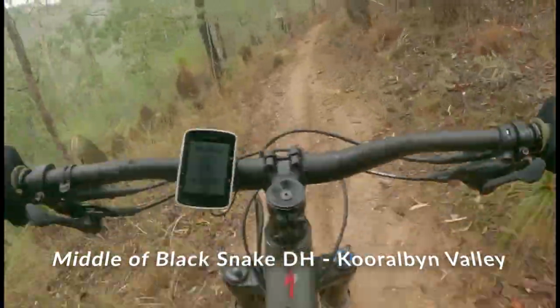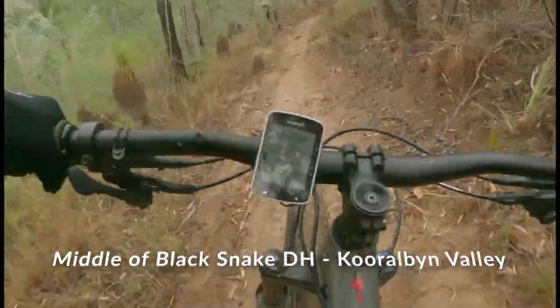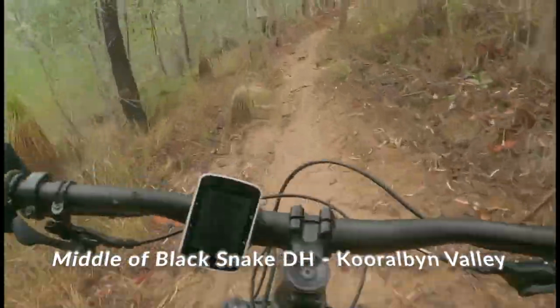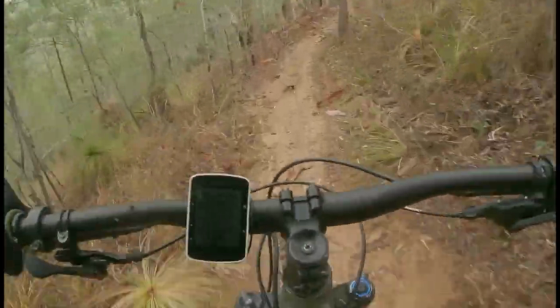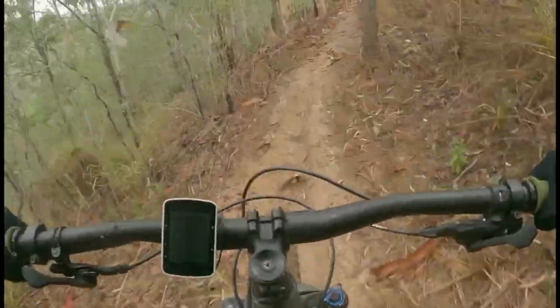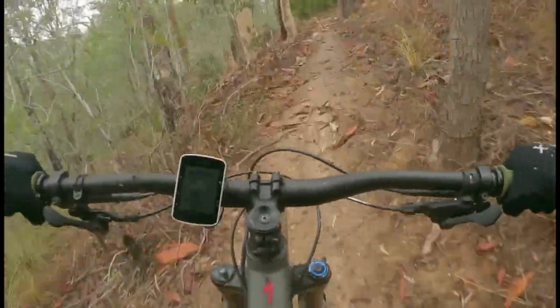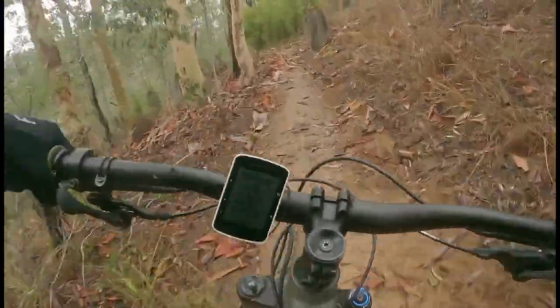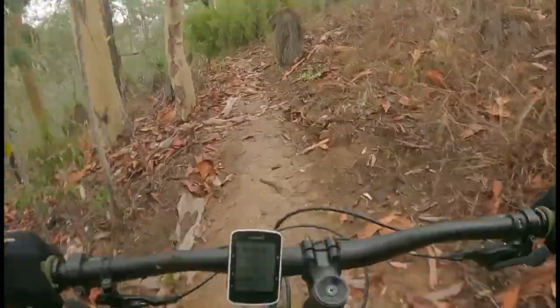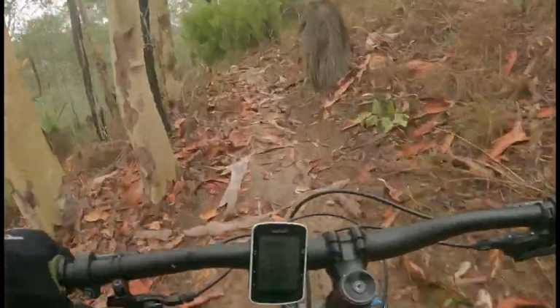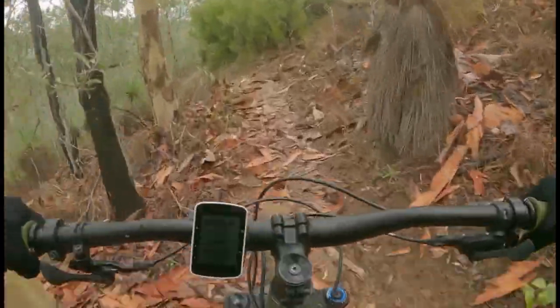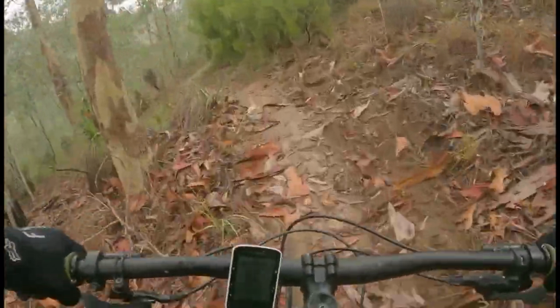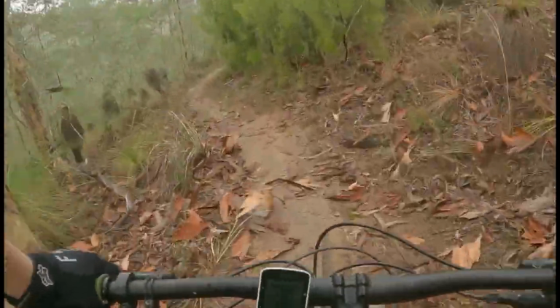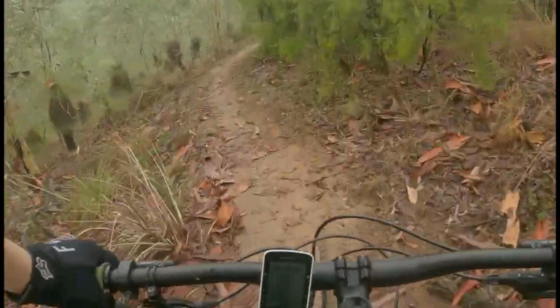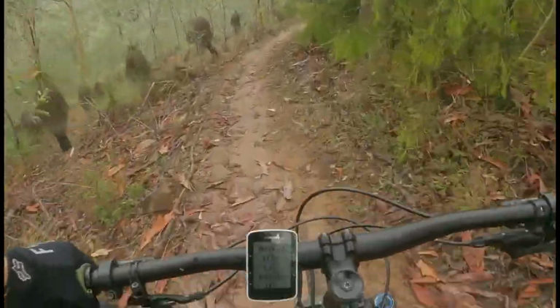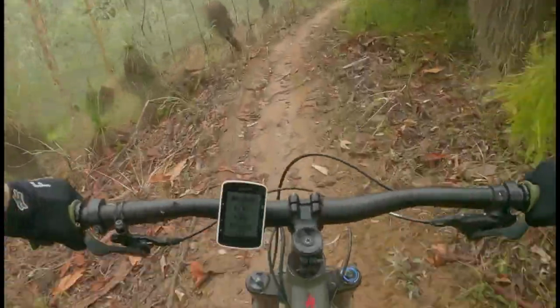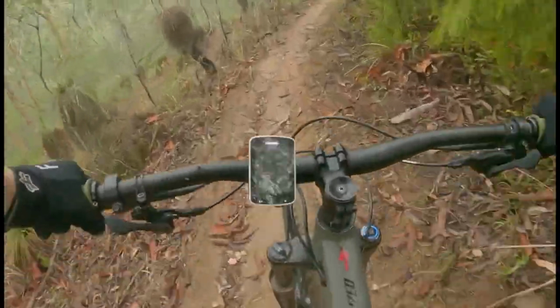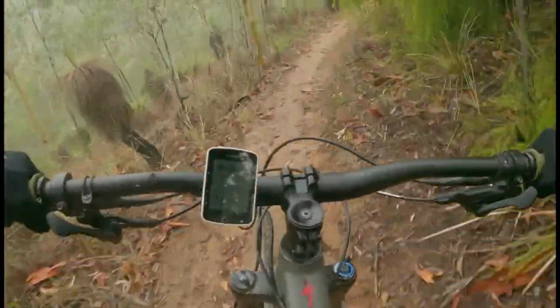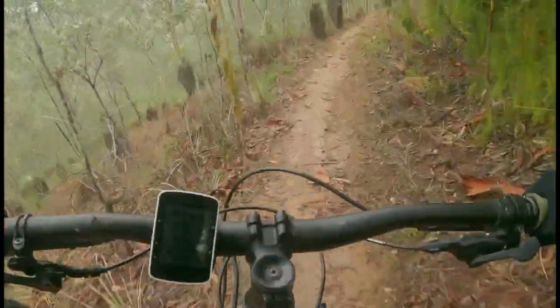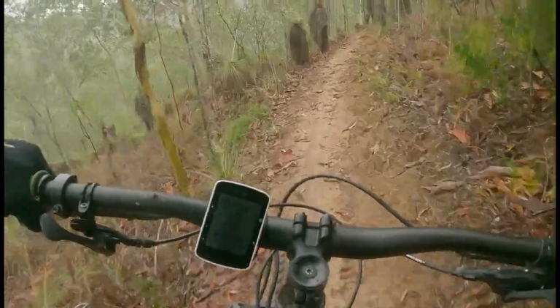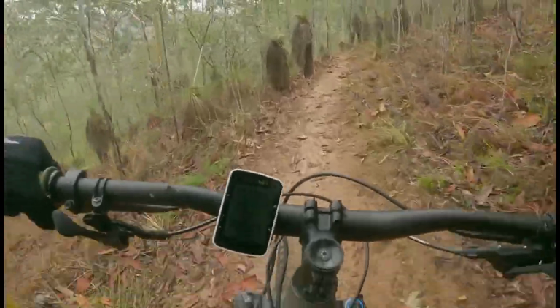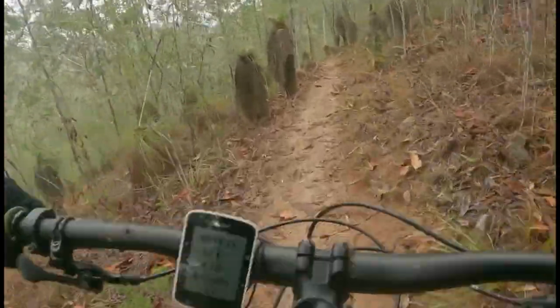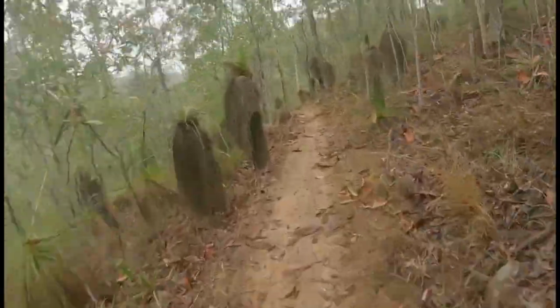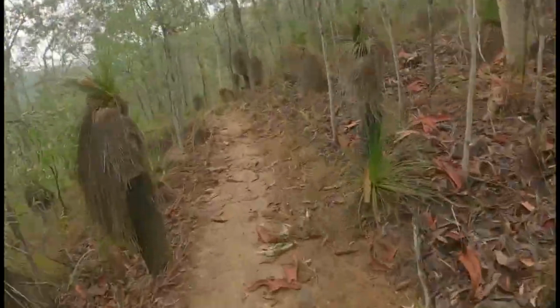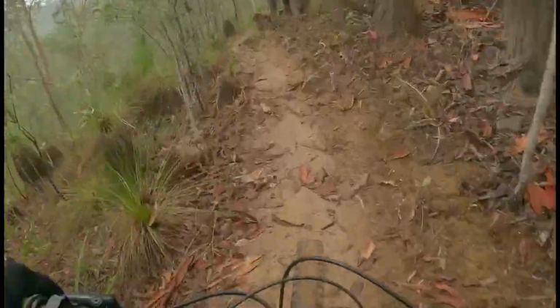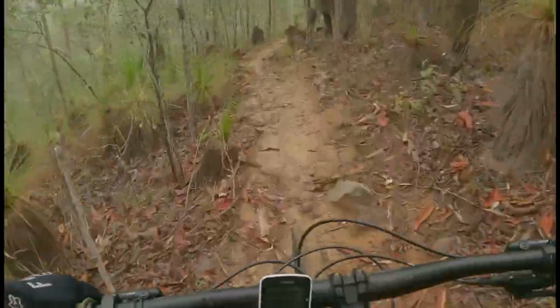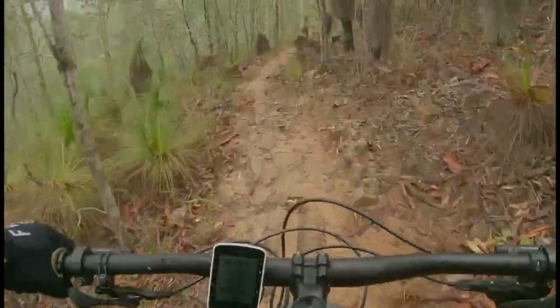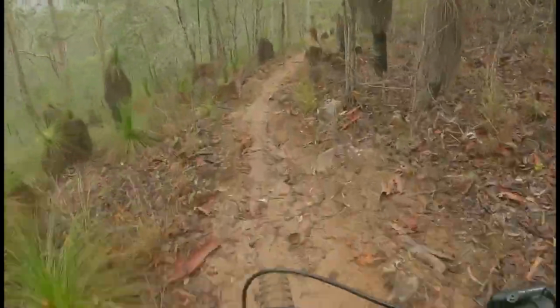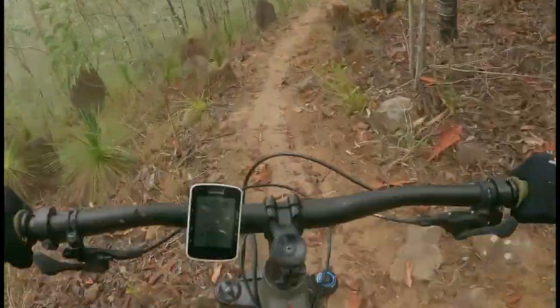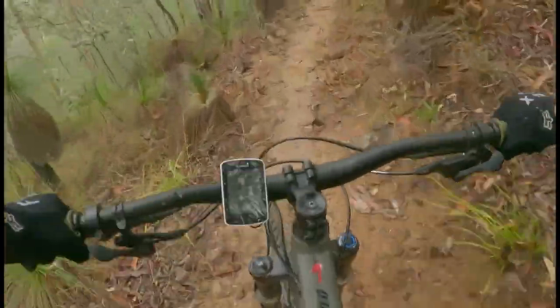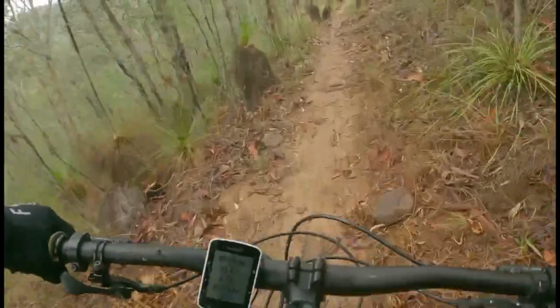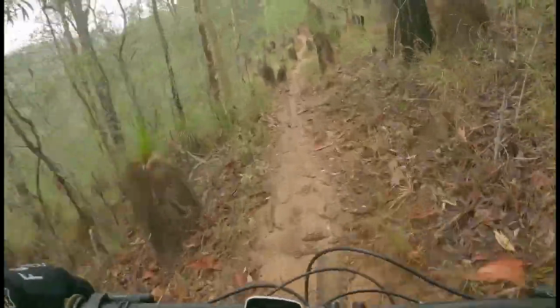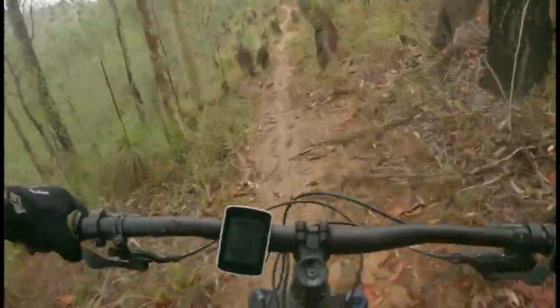In conclusion, Black Snake DH is a long technical track with little features, but will test your bike control. This trail was good, but is more of a one-time ride, as there are better and more exciting trails in Coralwood Valley.